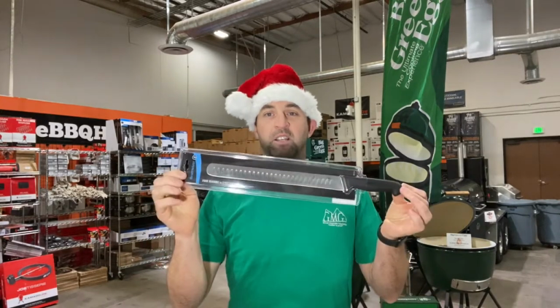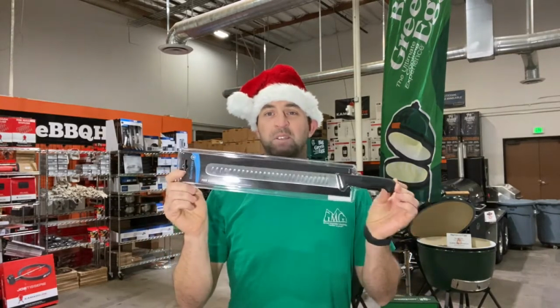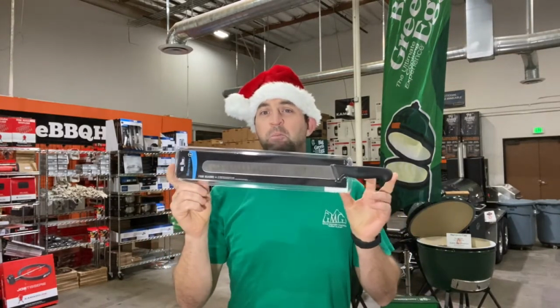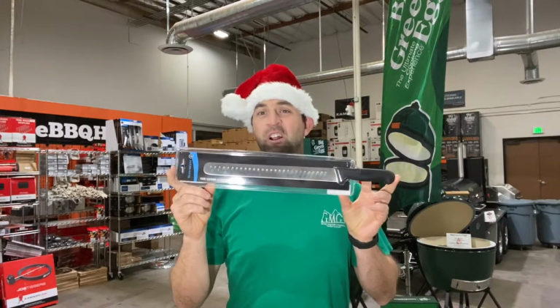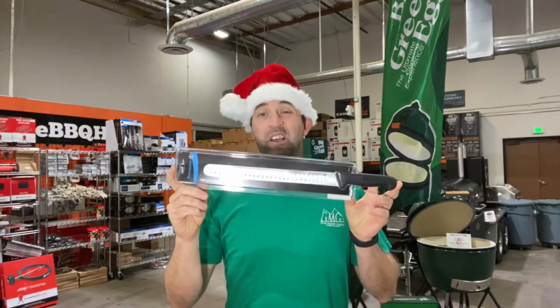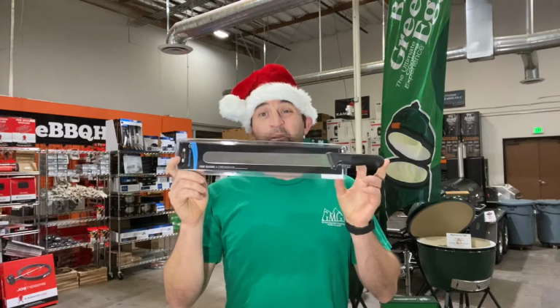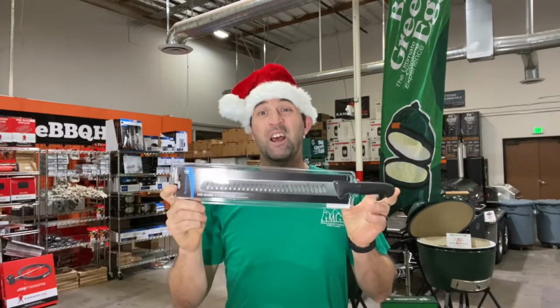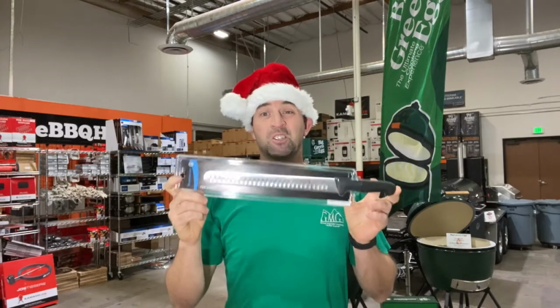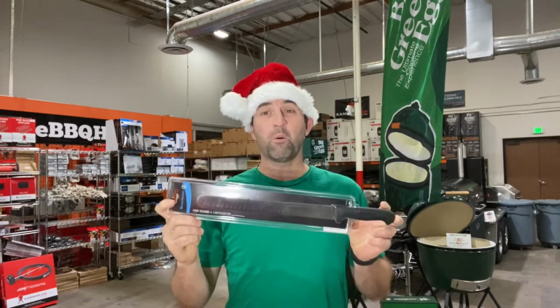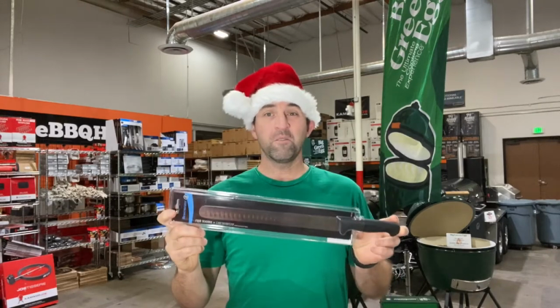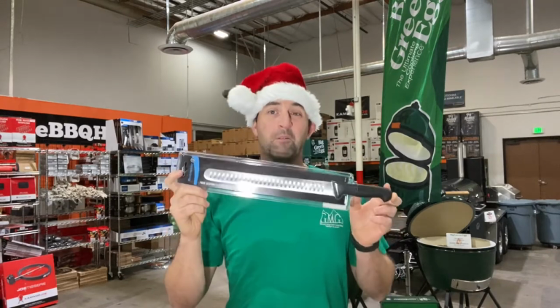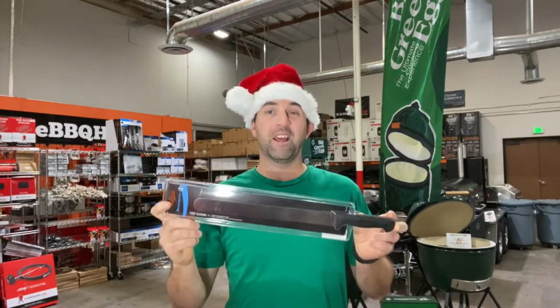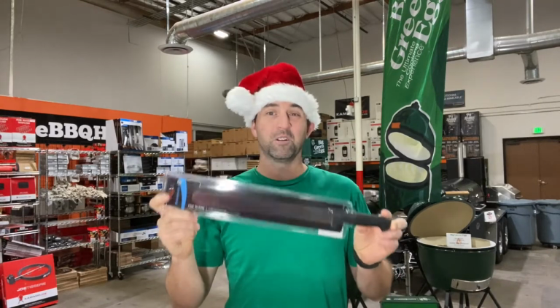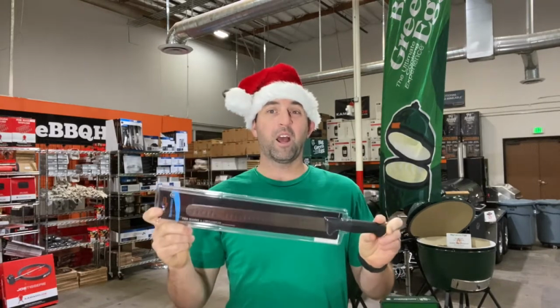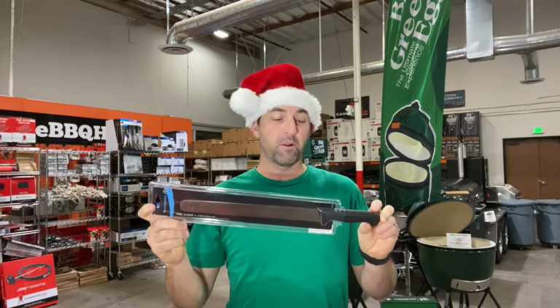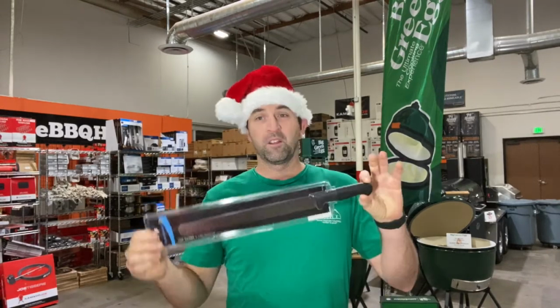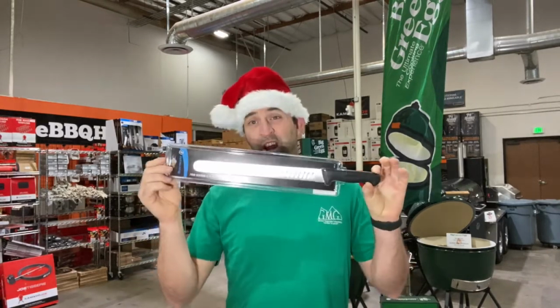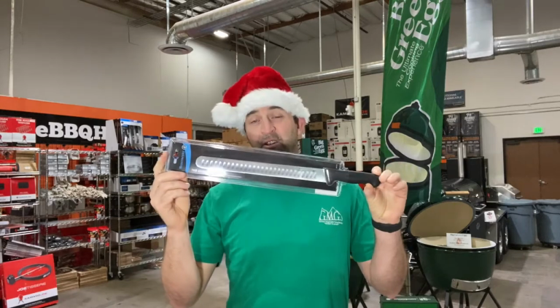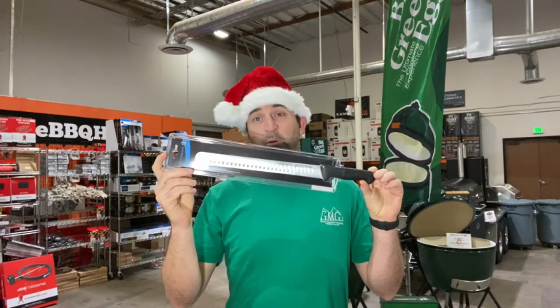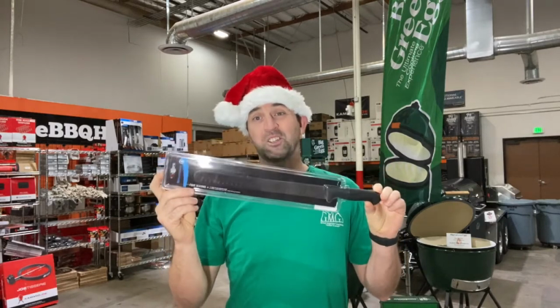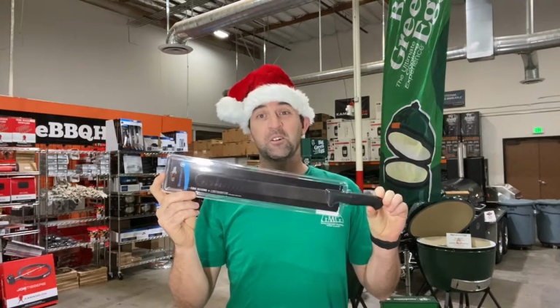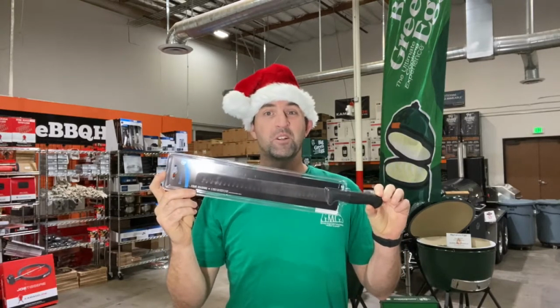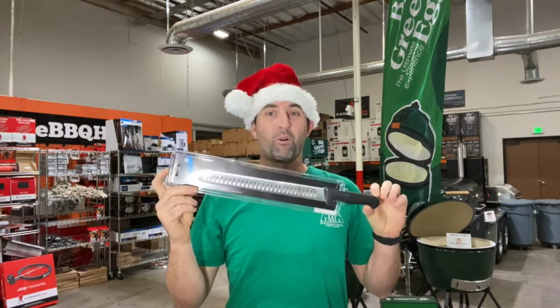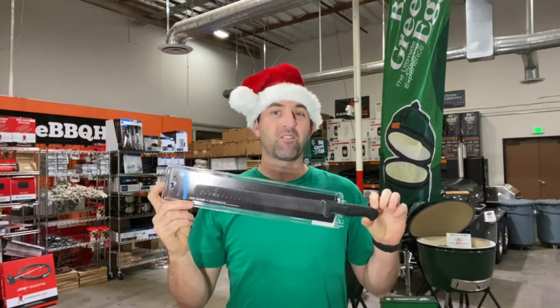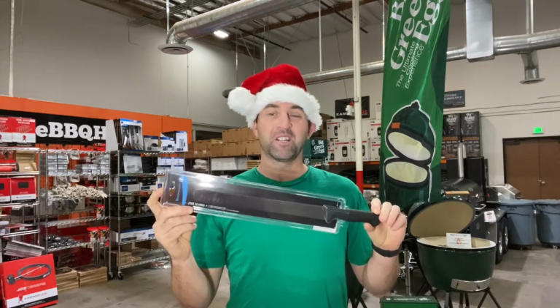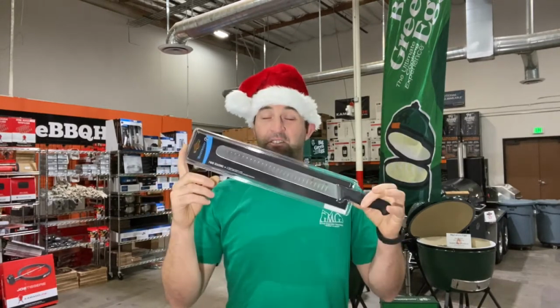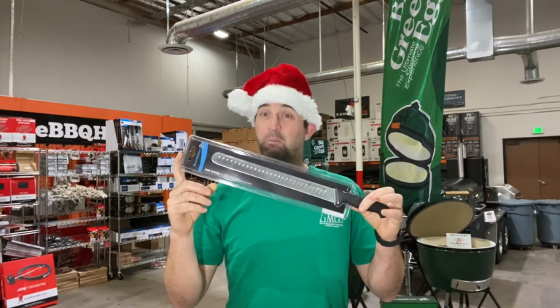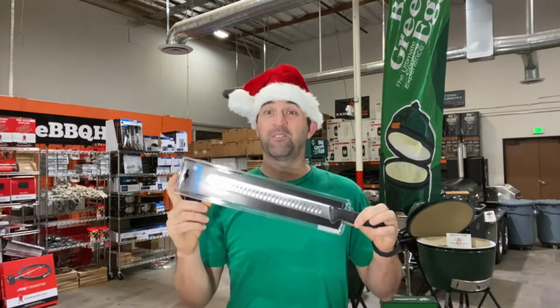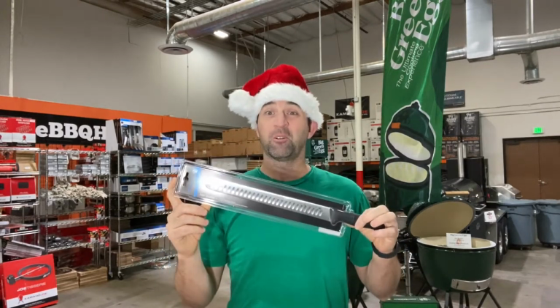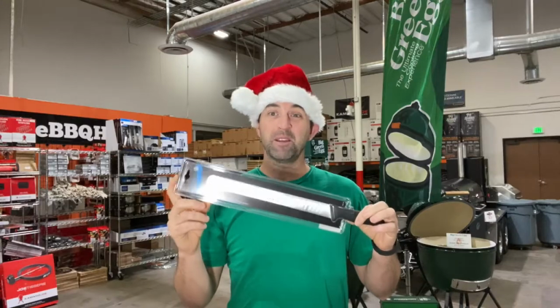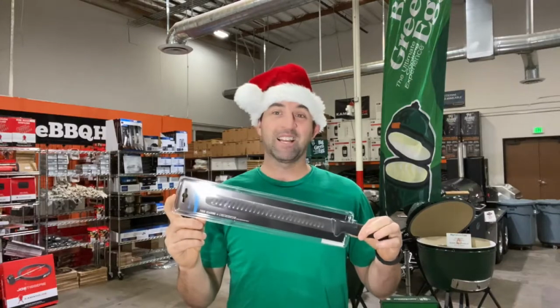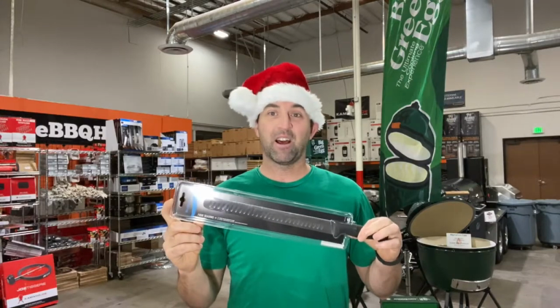Second is Messermeister knives. These knives are top quality without paying a really high premium. This knife here is a 12-inch slicer that runs about $45, and if you're a brisket aficionado like me, you gotta have one.